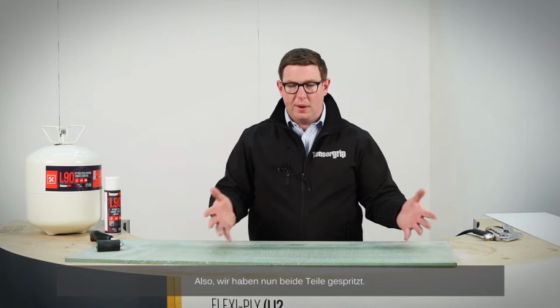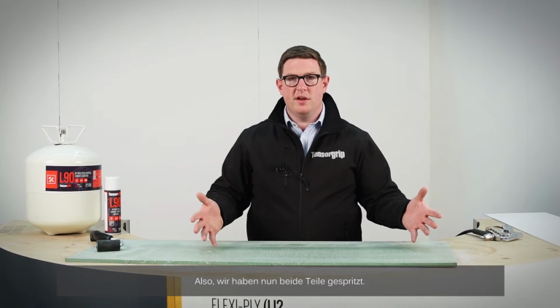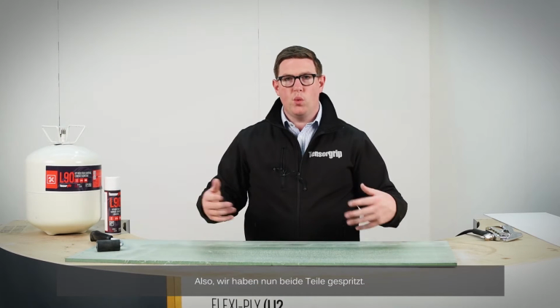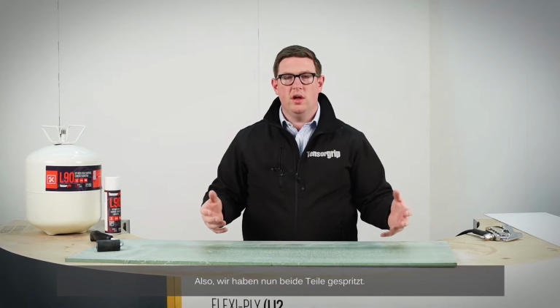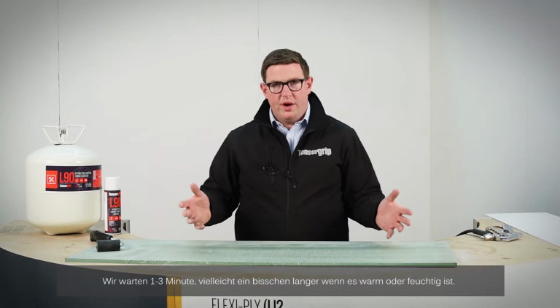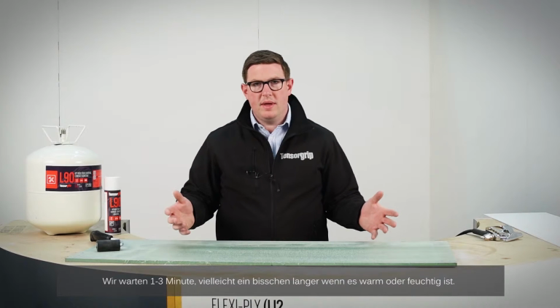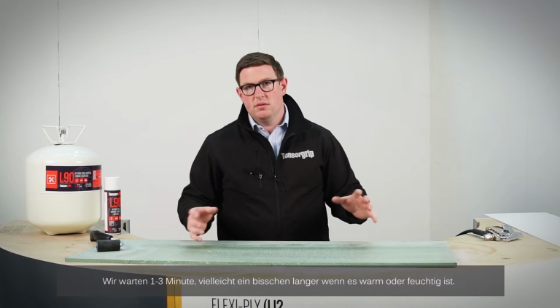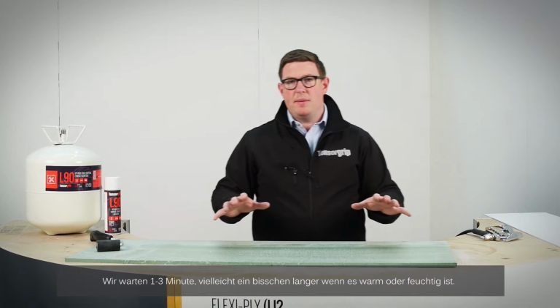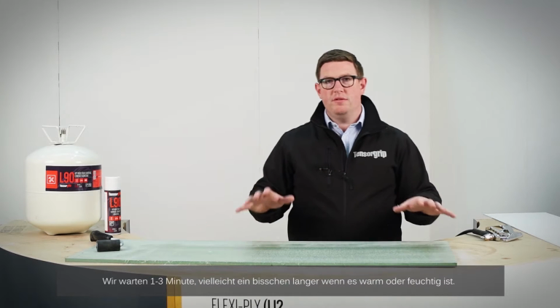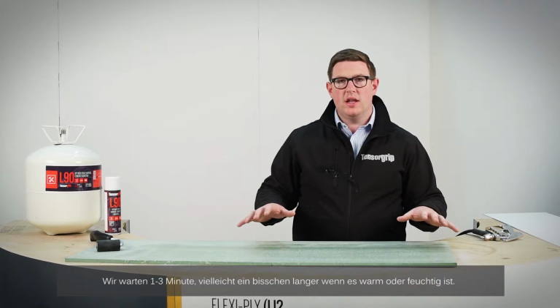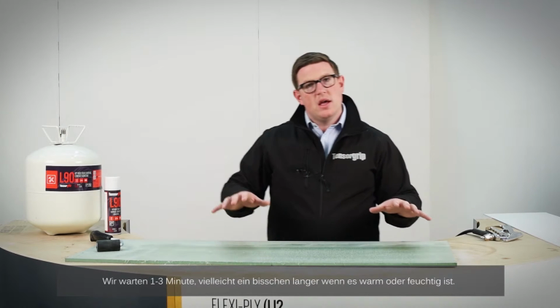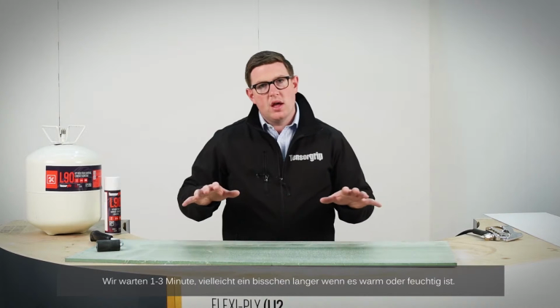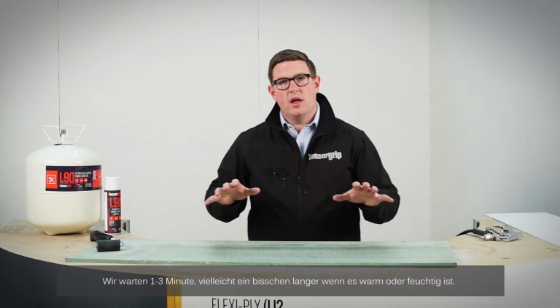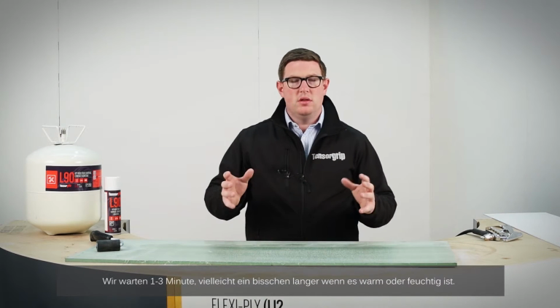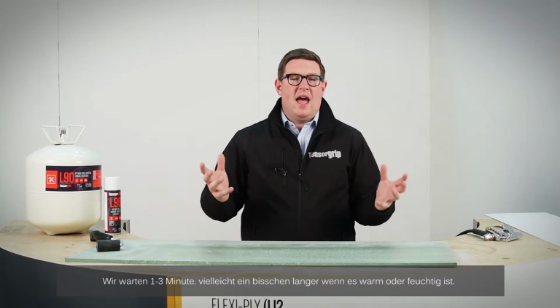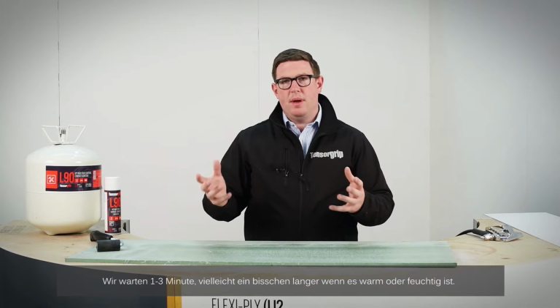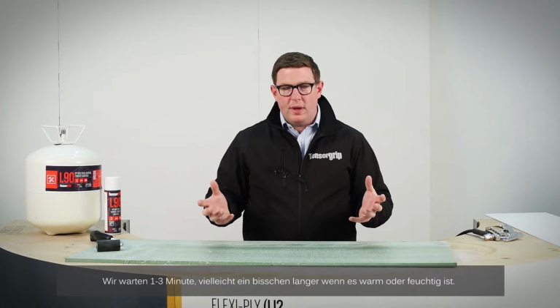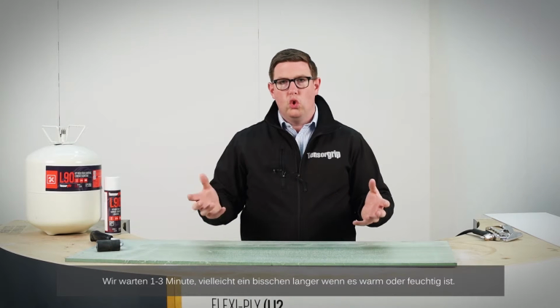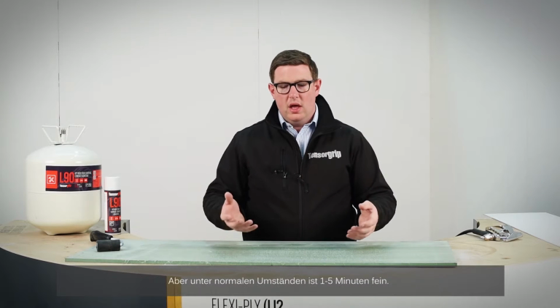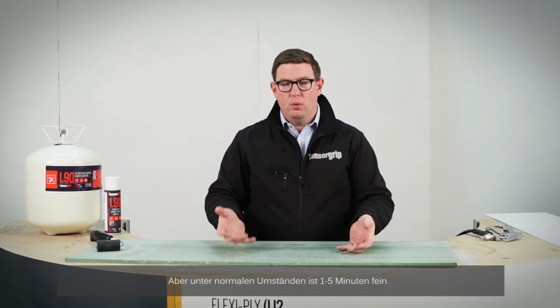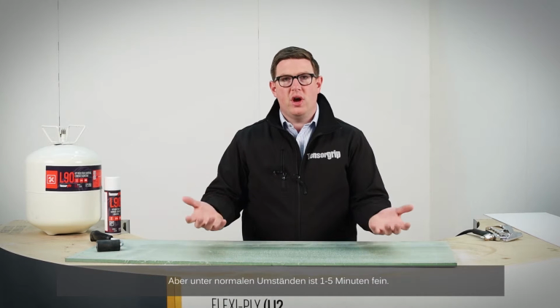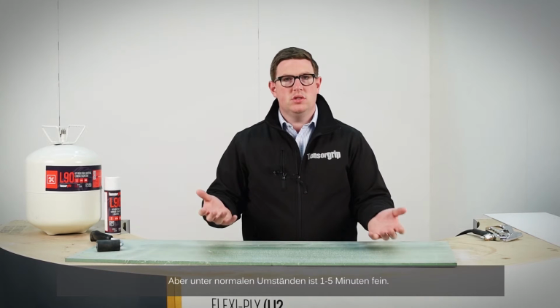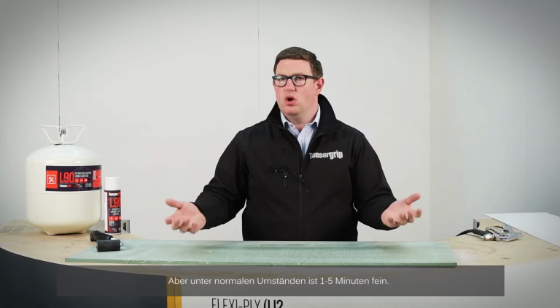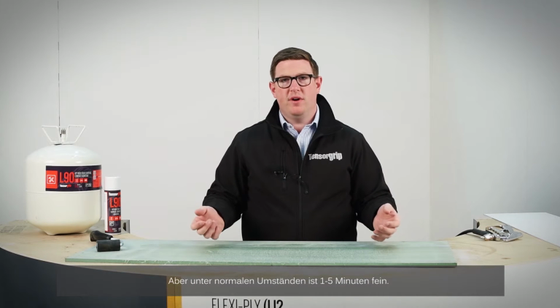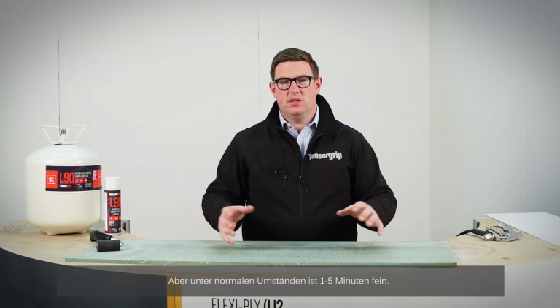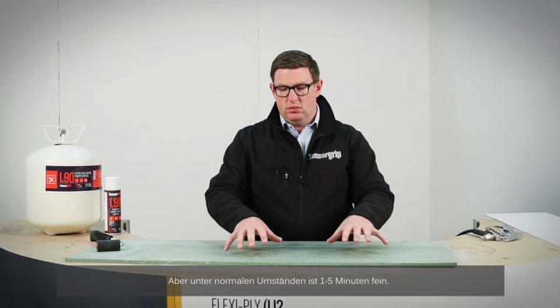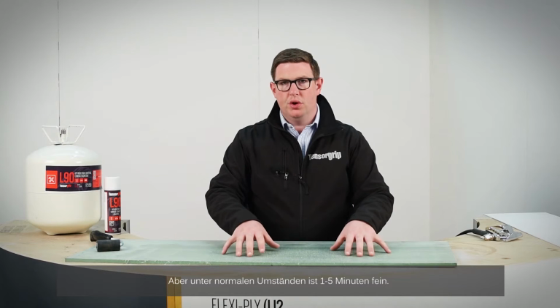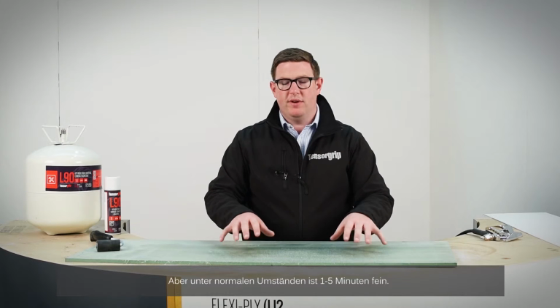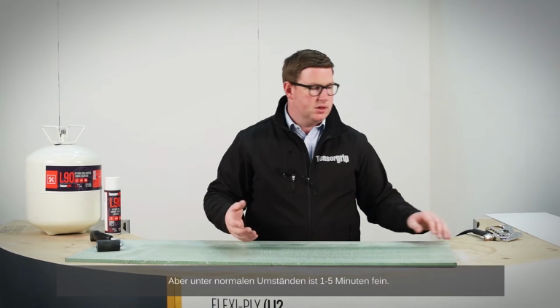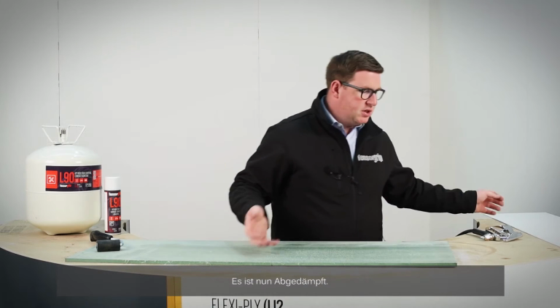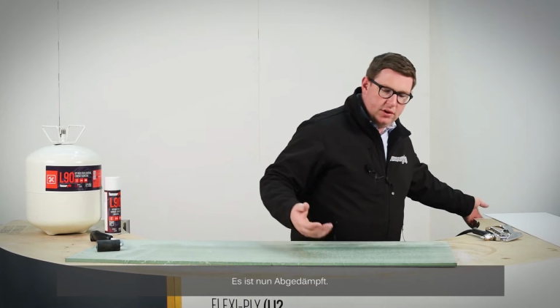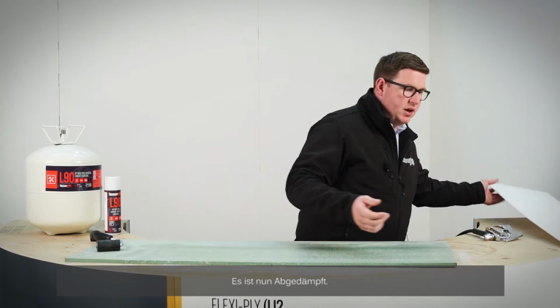Spray up both surfaces and wait for one to three minutes — maybe longer if it's slightly humid or warm. In warm and dry conditions, one to five minutes is all good. Once it's tacked out, it's ready to go.